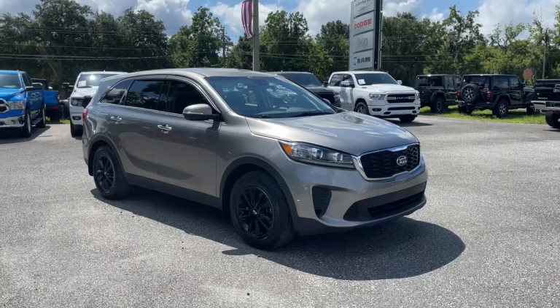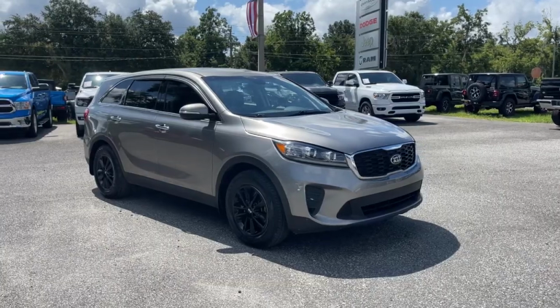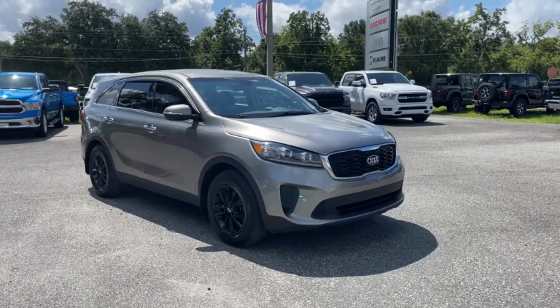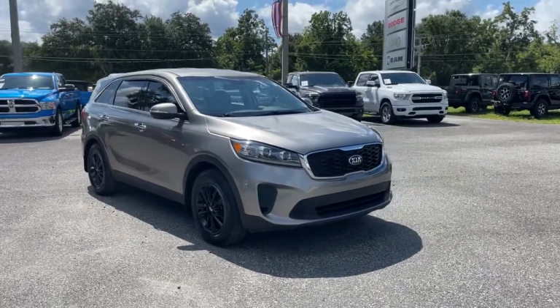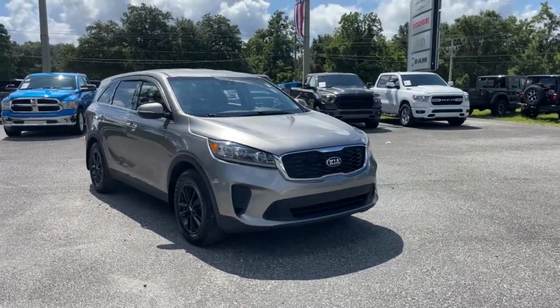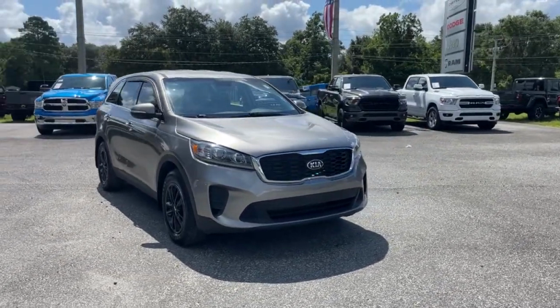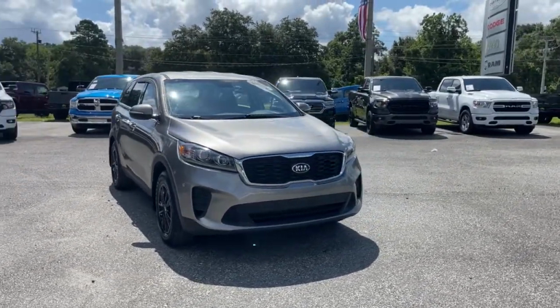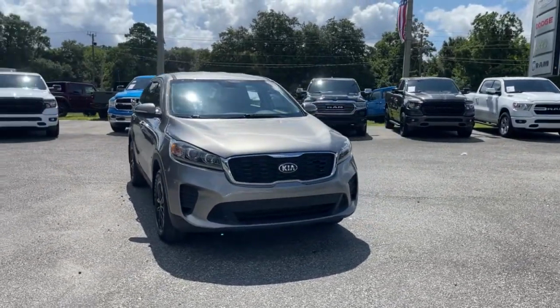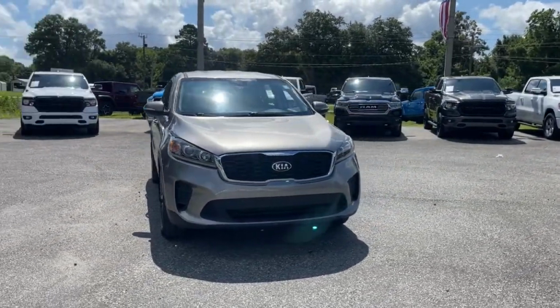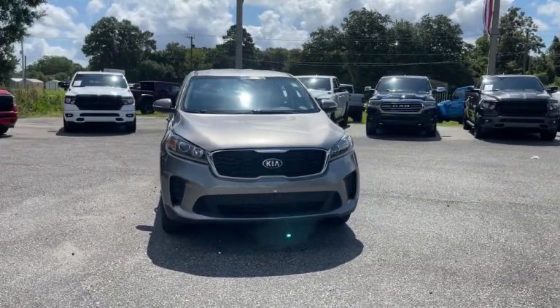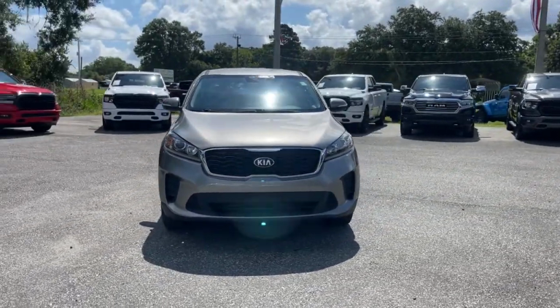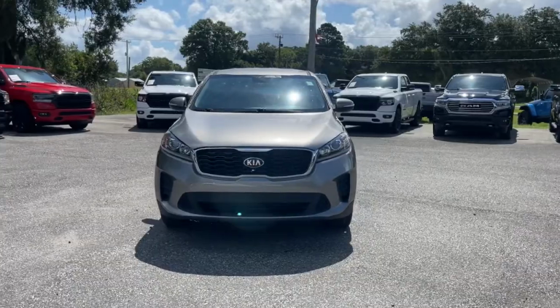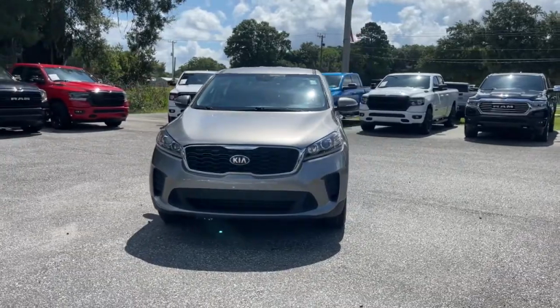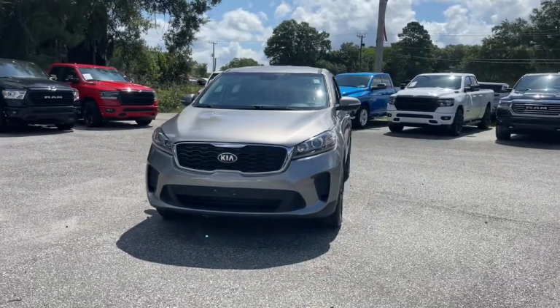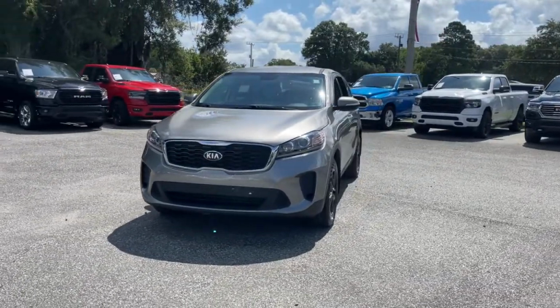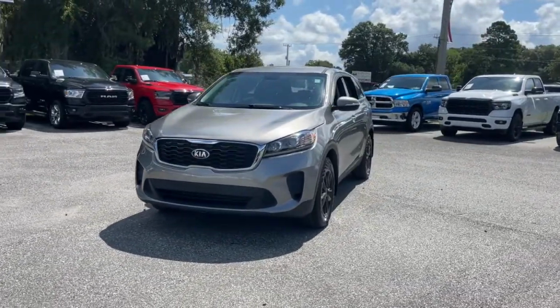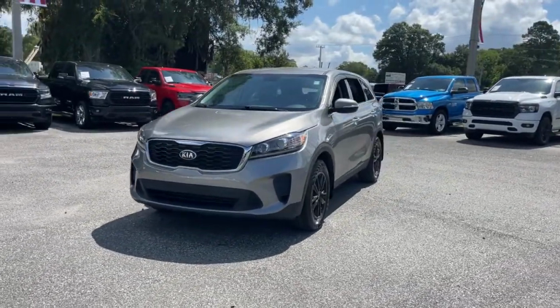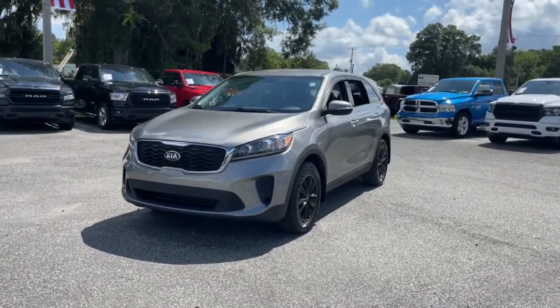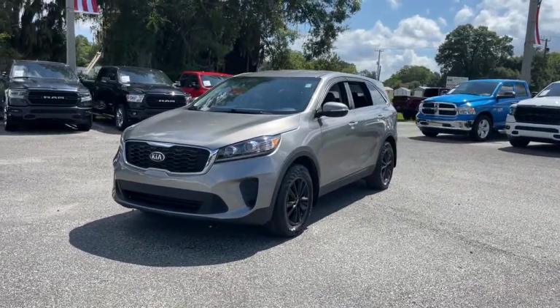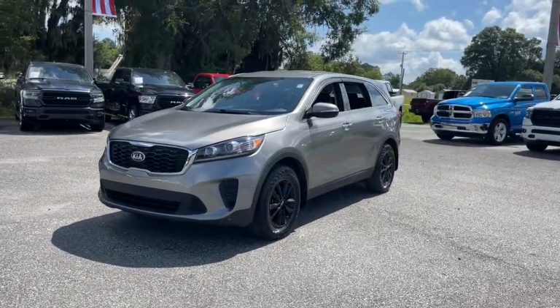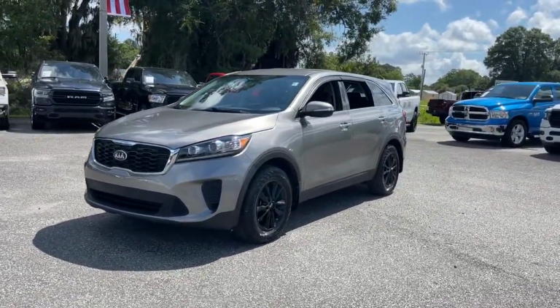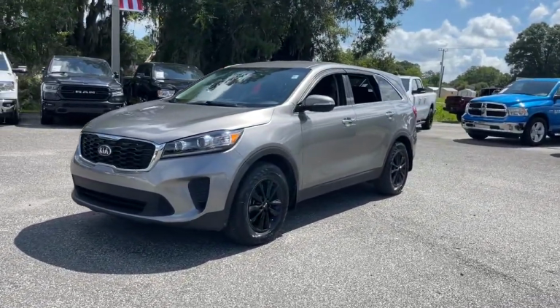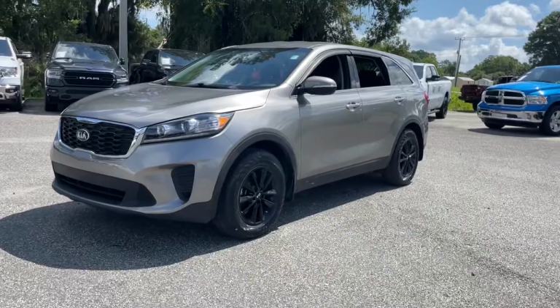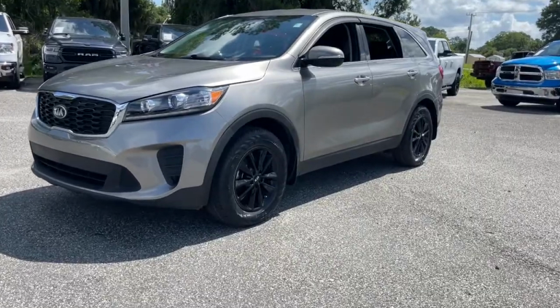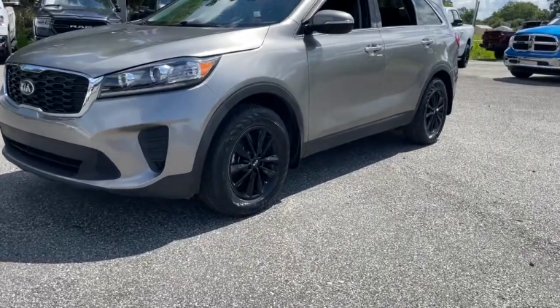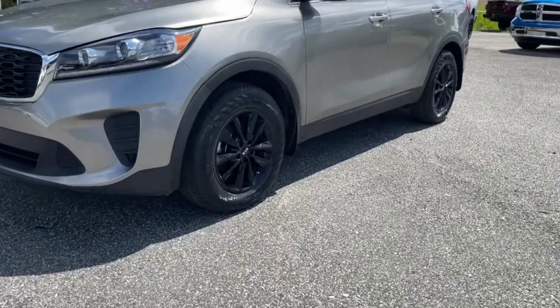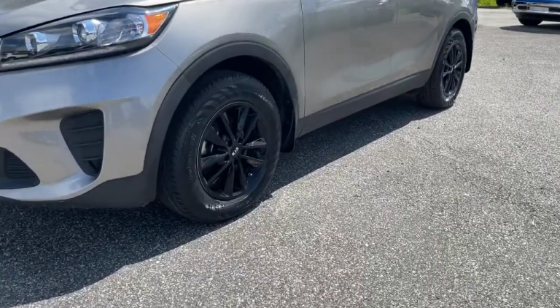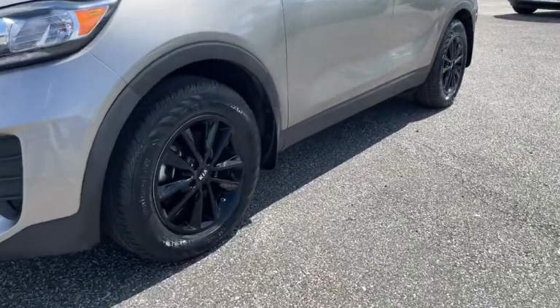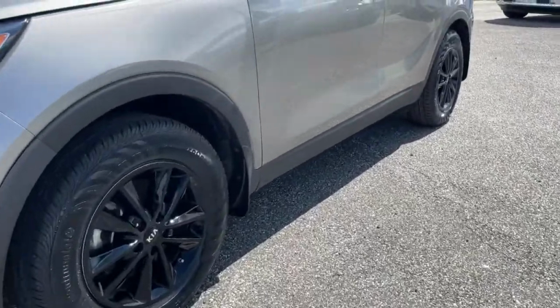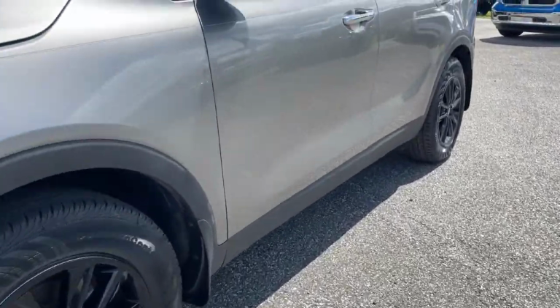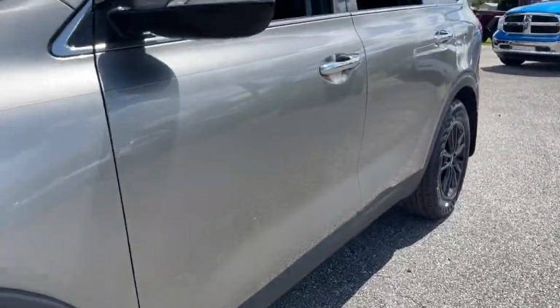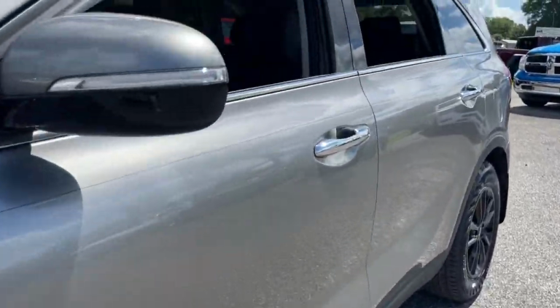You will be amazed by this 2019 Kia Sorento. With less than 50,000 miles on the odometer, this vehicle stands out from the rest. This versatile Sorento has what your family needs to get the most out of every journey.